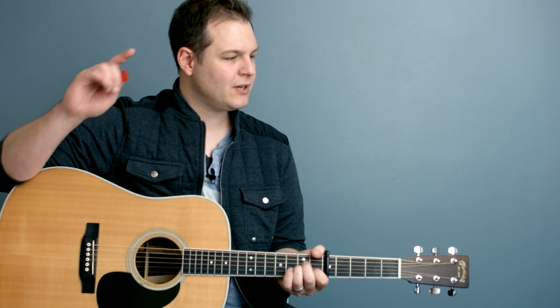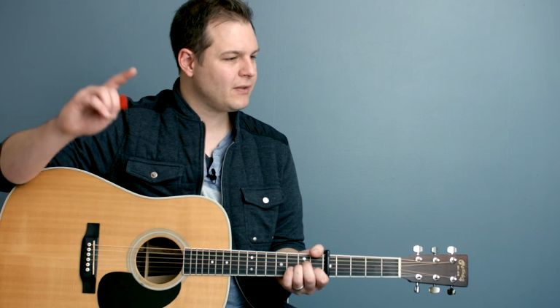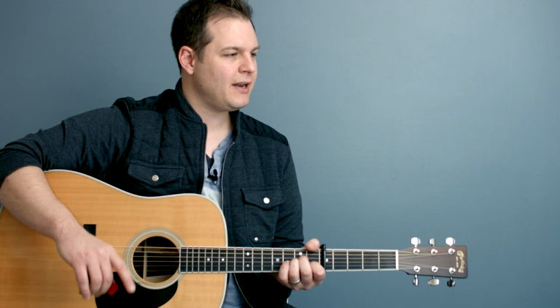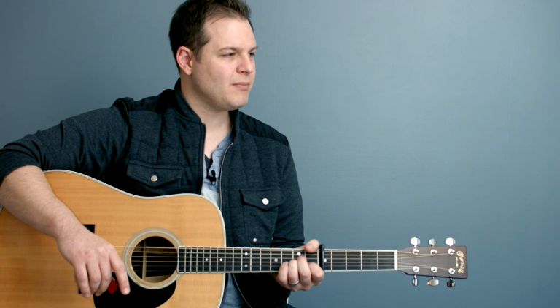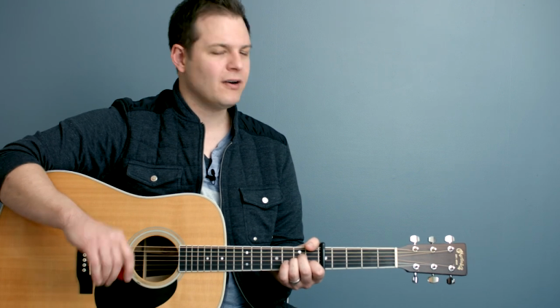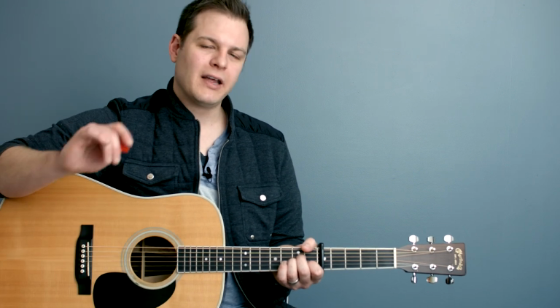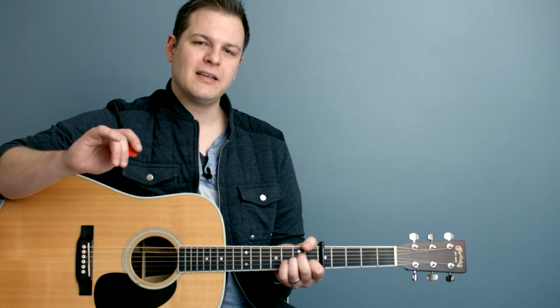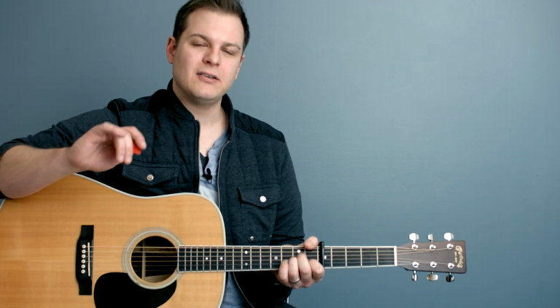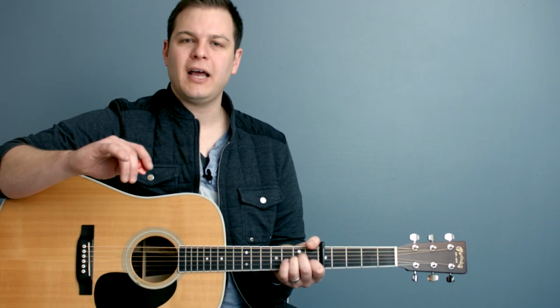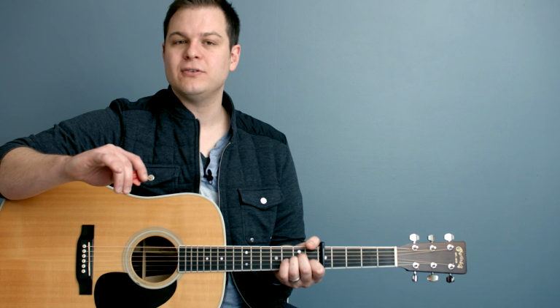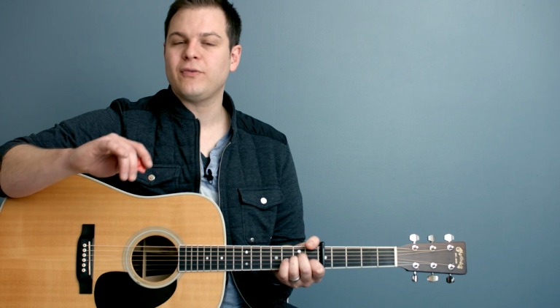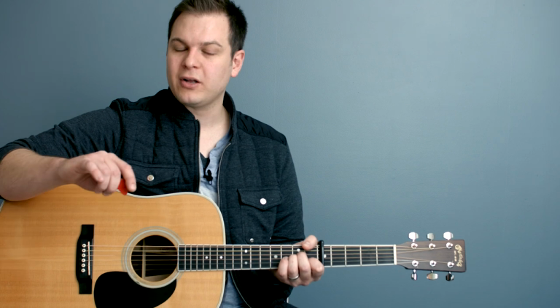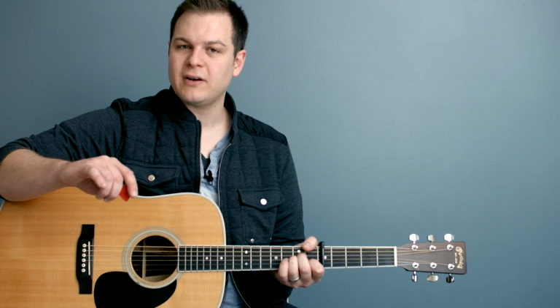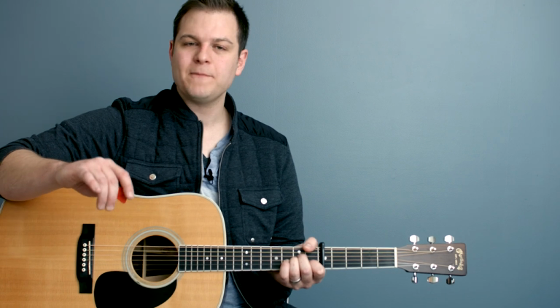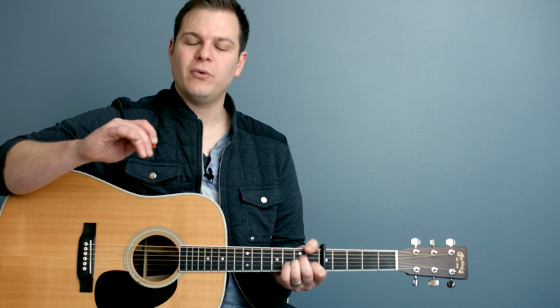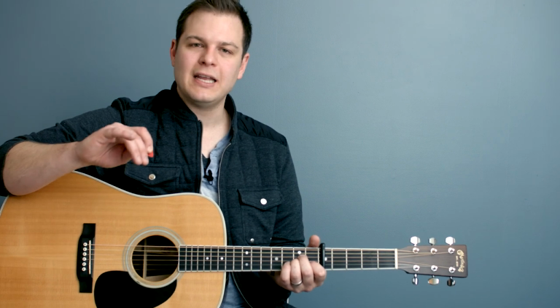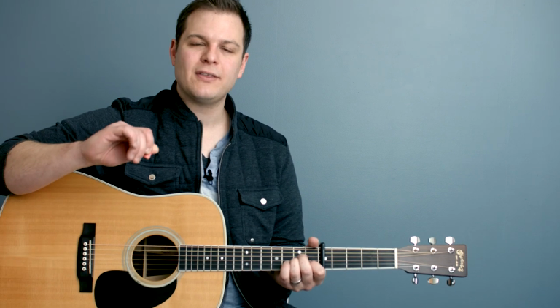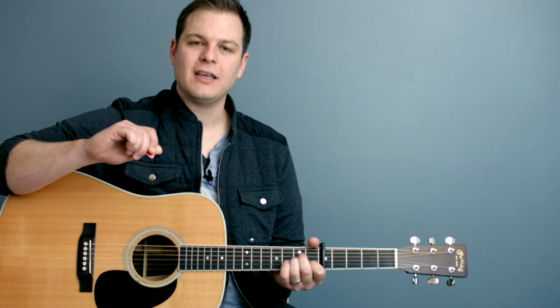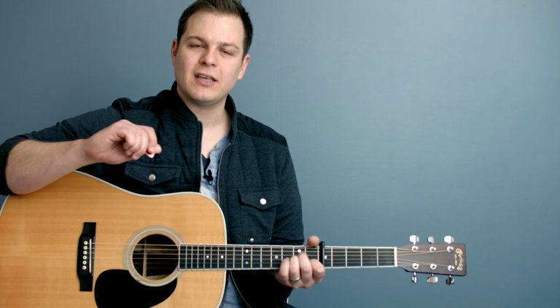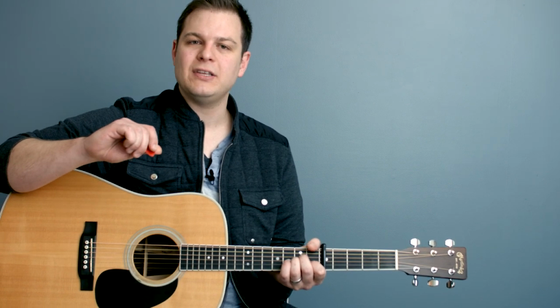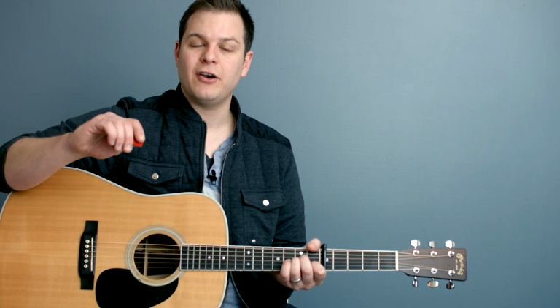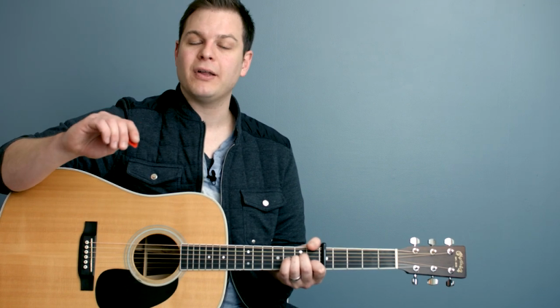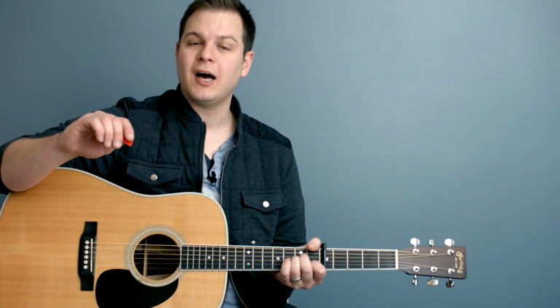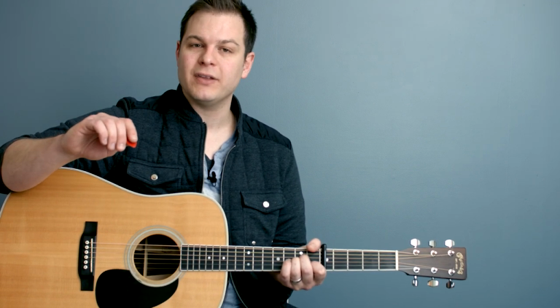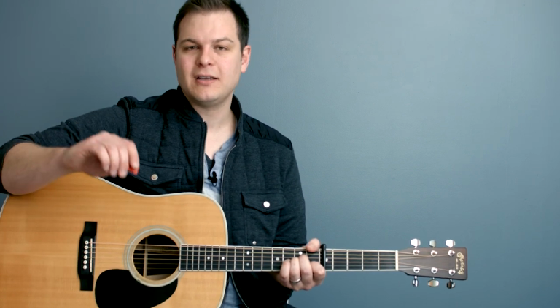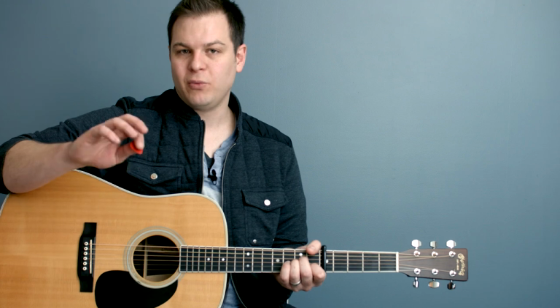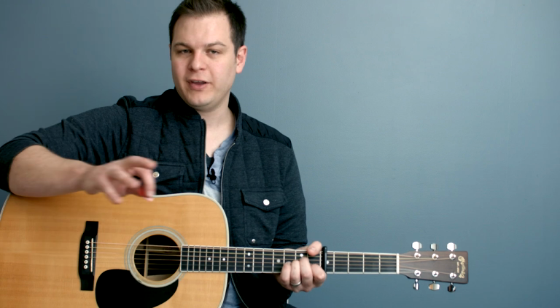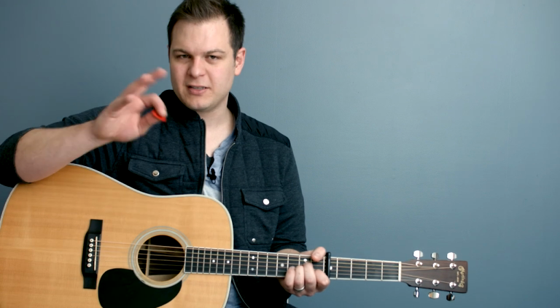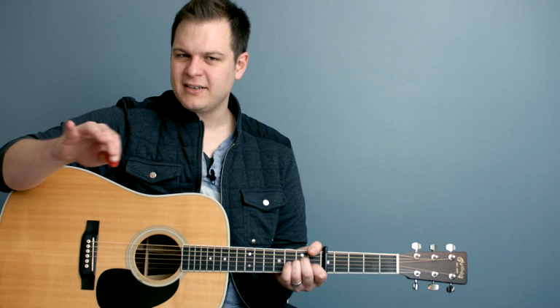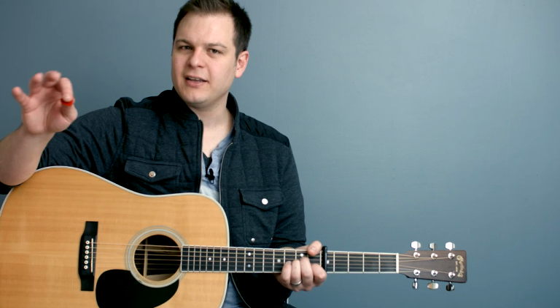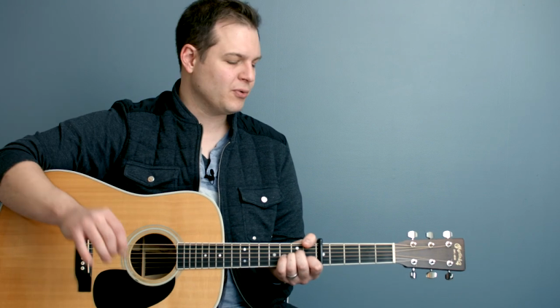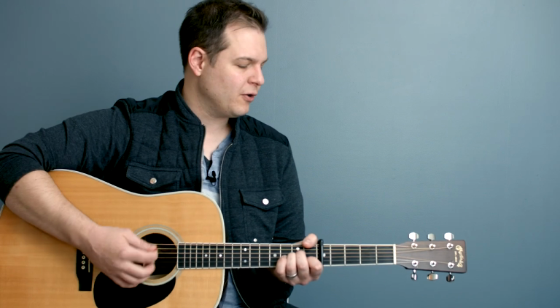You're hearing the pad in D minor. You don't have to follow a click track. Anything in the key of D minor you play on top of this will fit, because the pad just hangs on the root note.